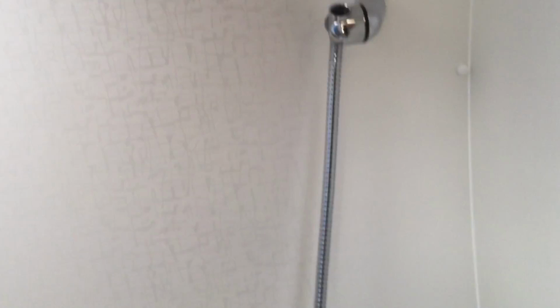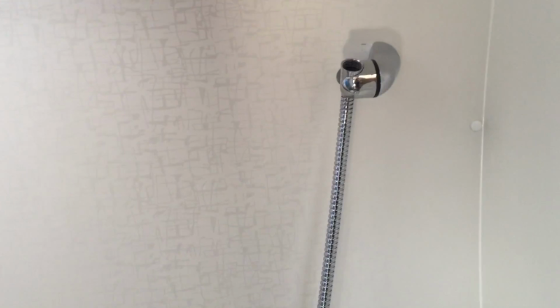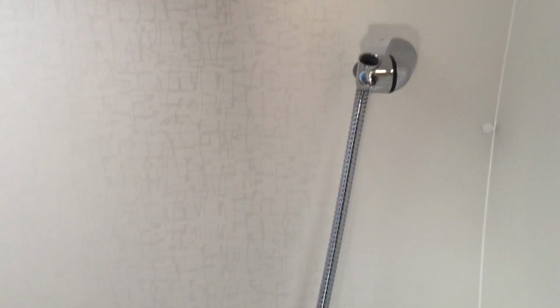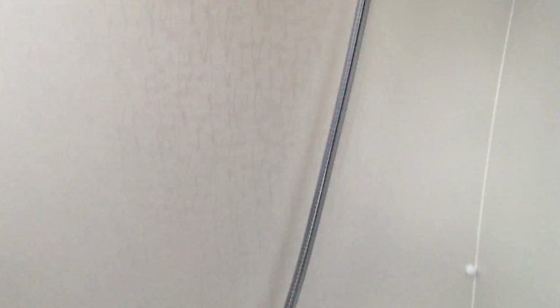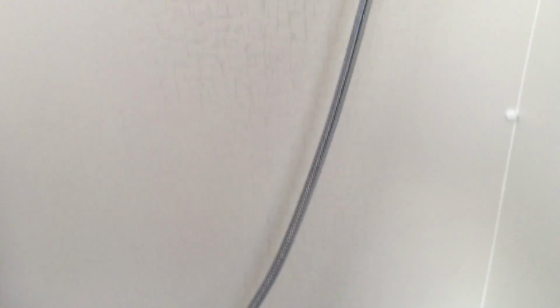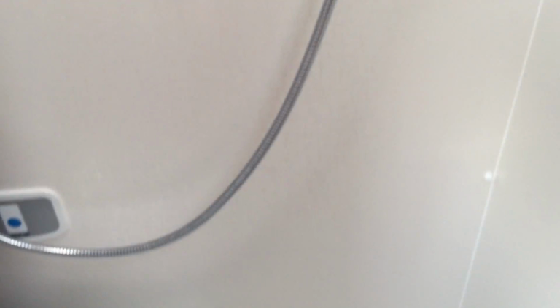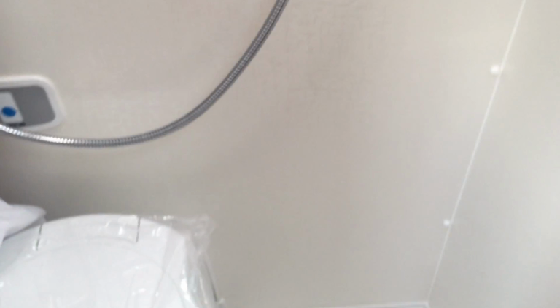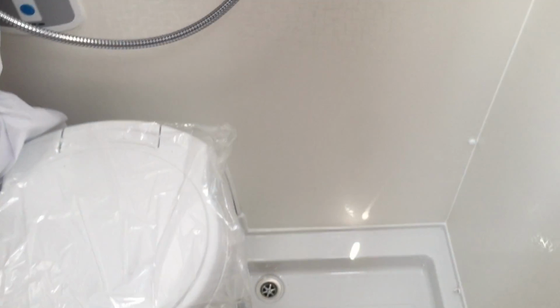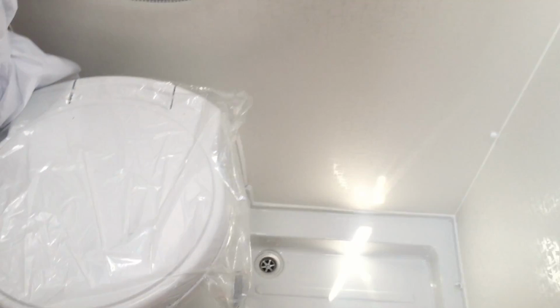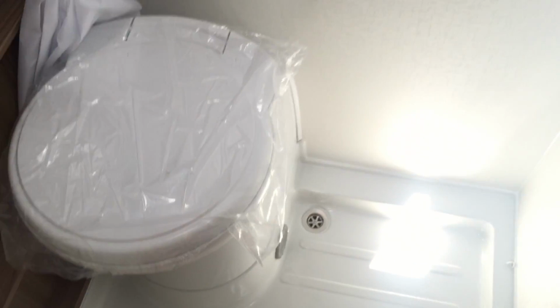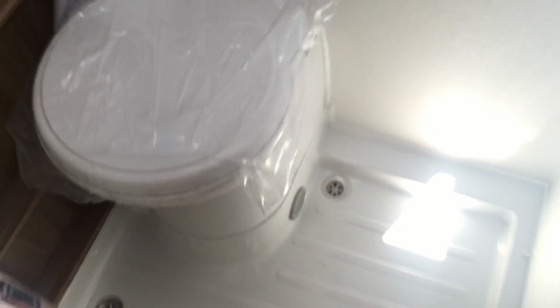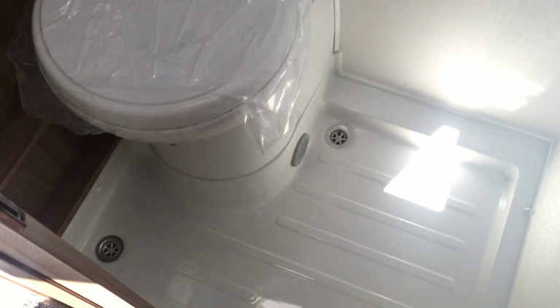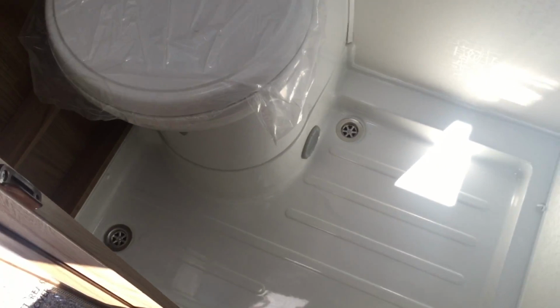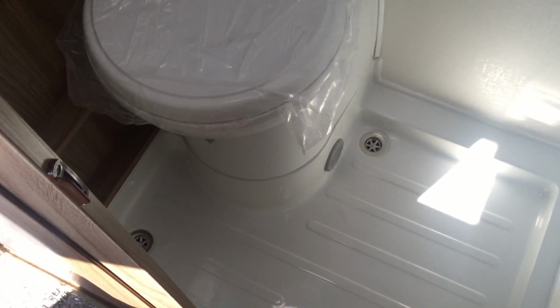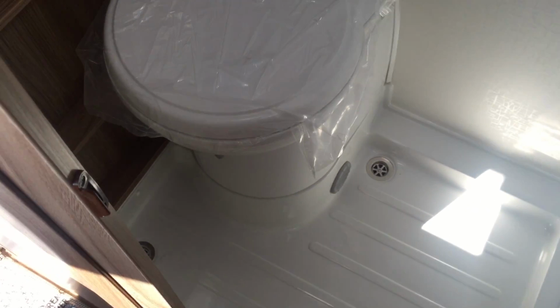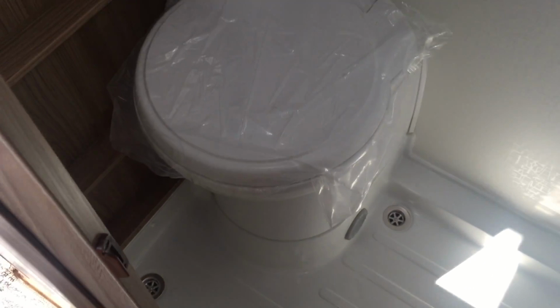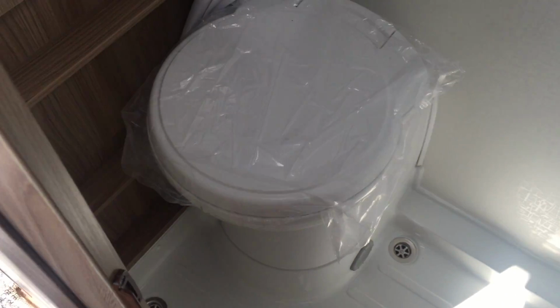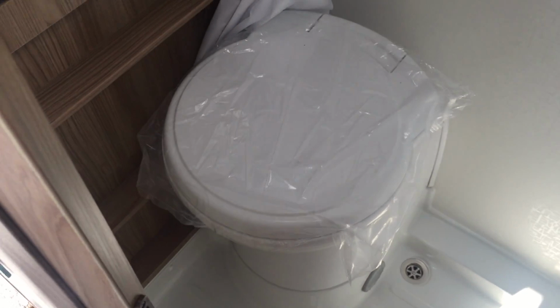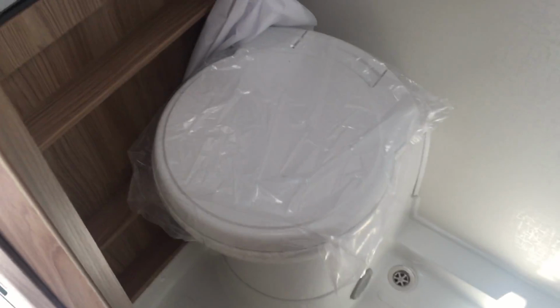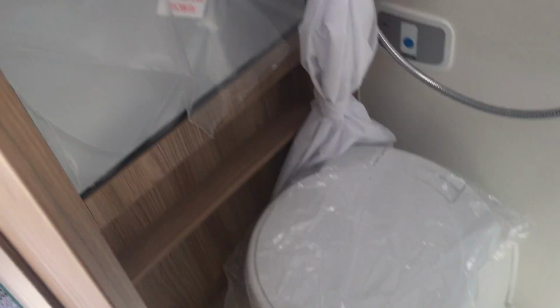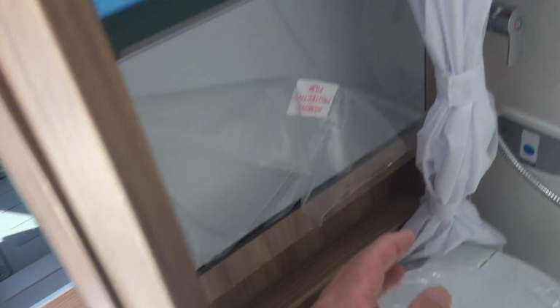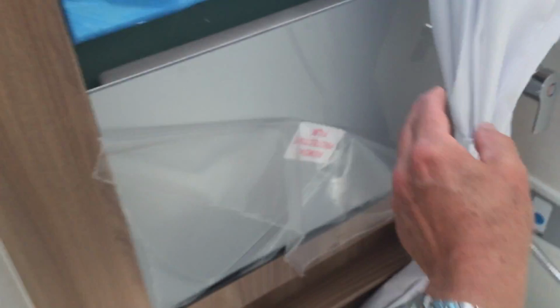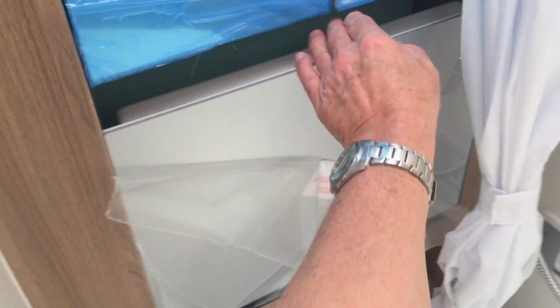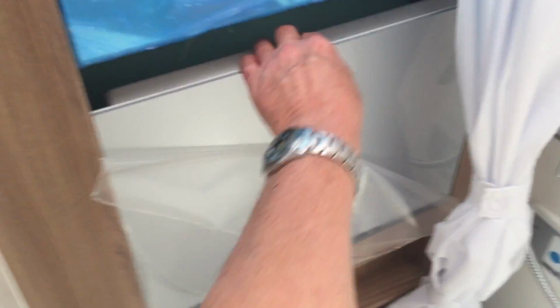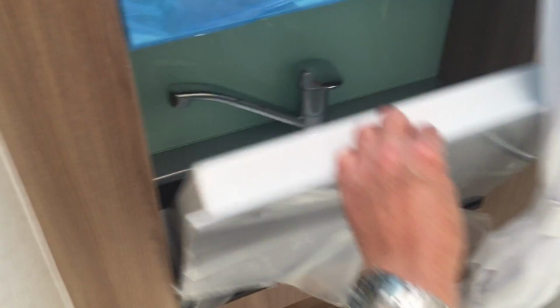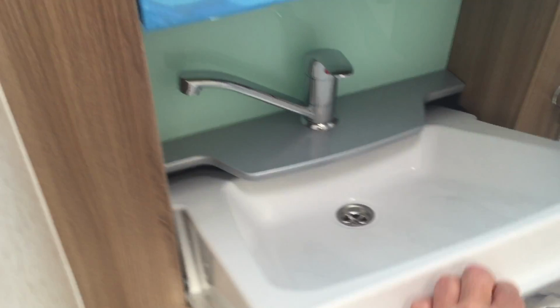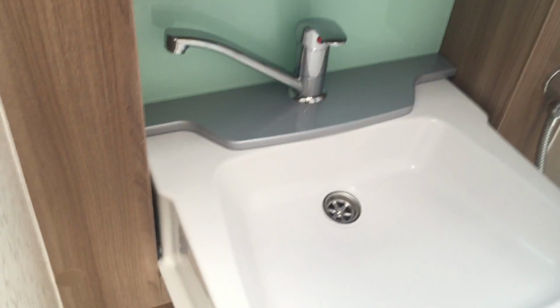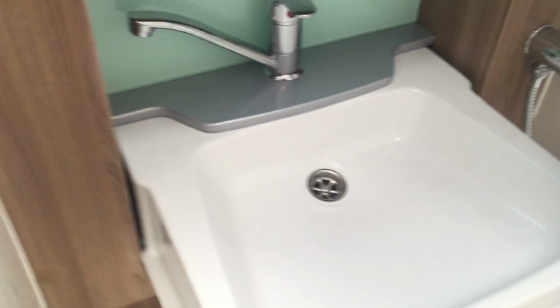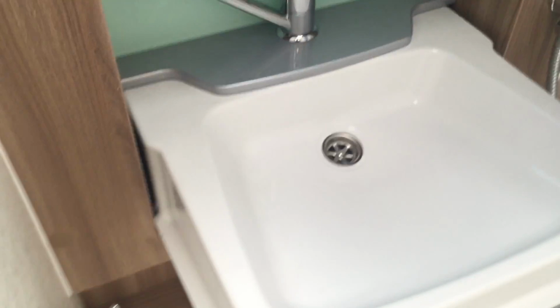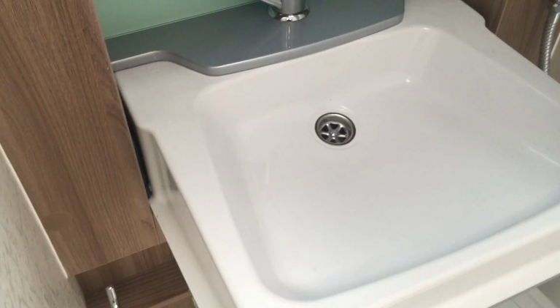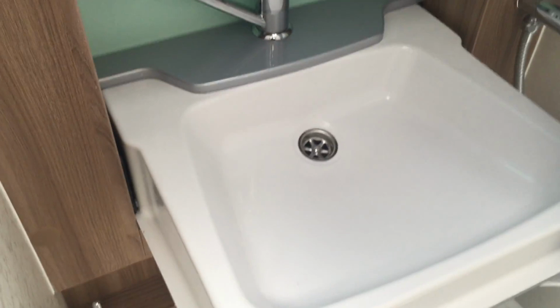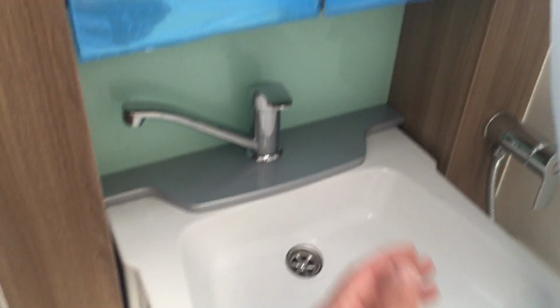Bathroom — nice wet room with the shower area. Cassette loo. Fold-down sink.